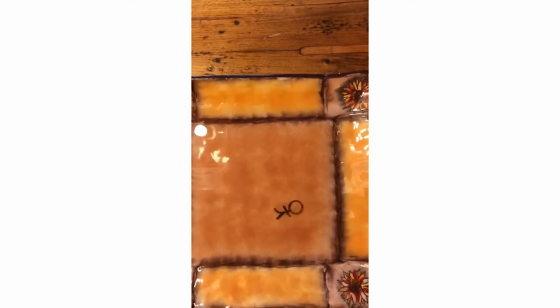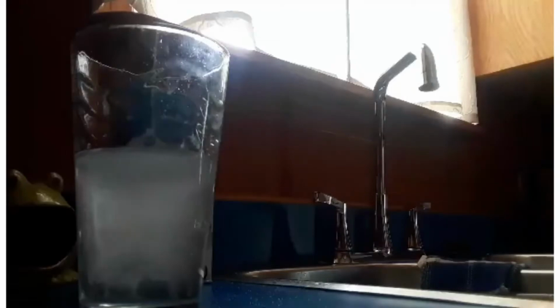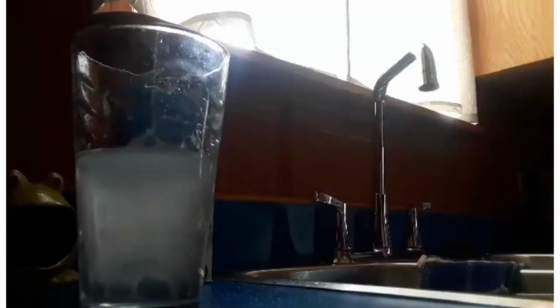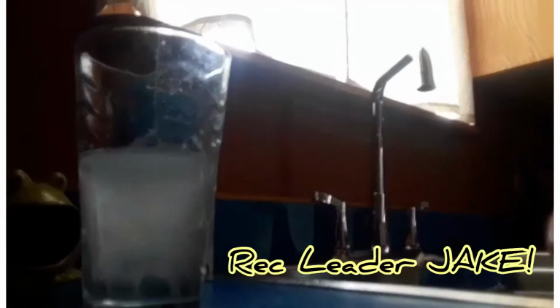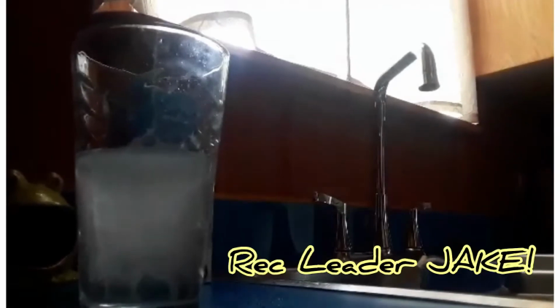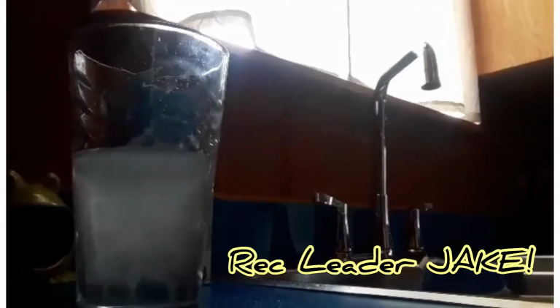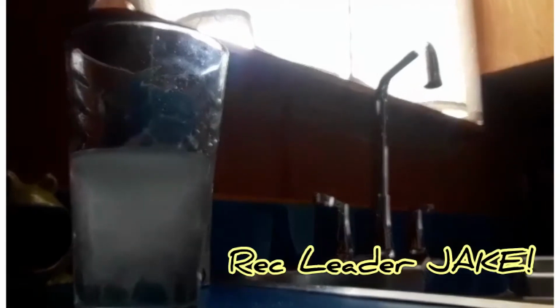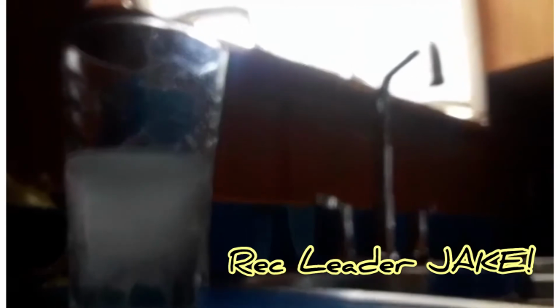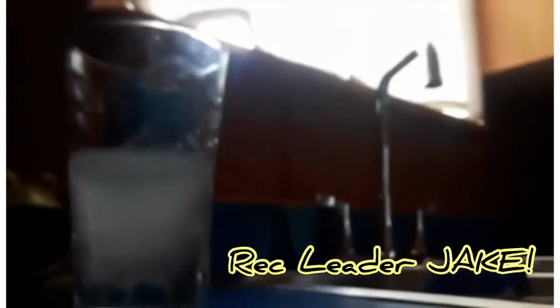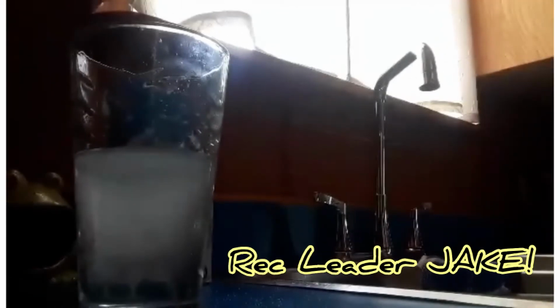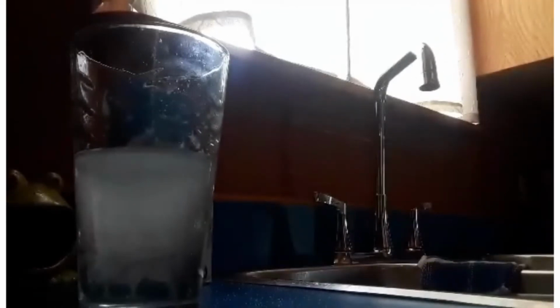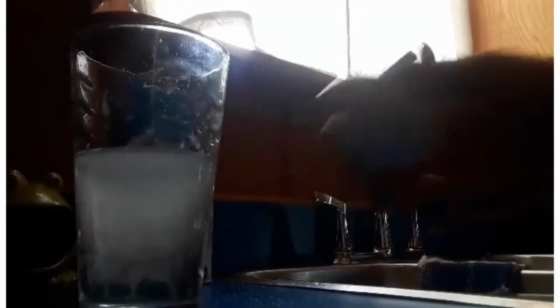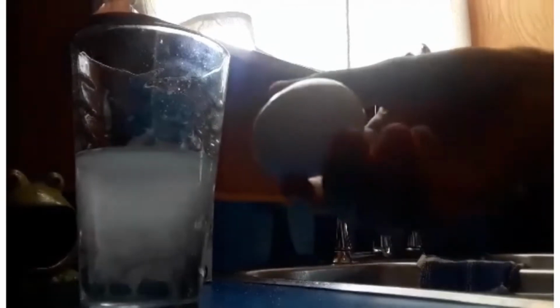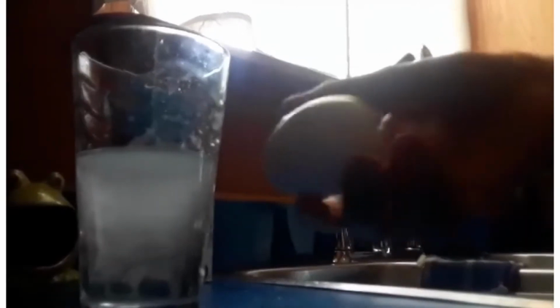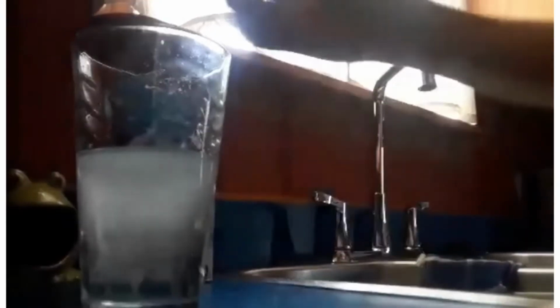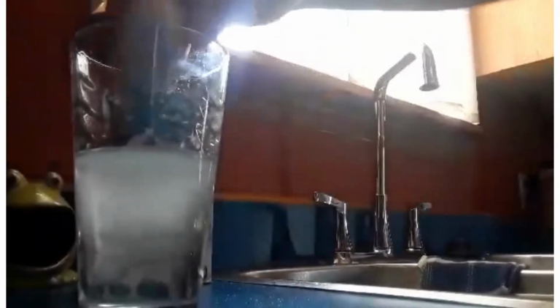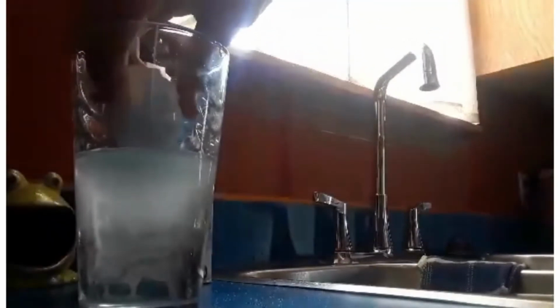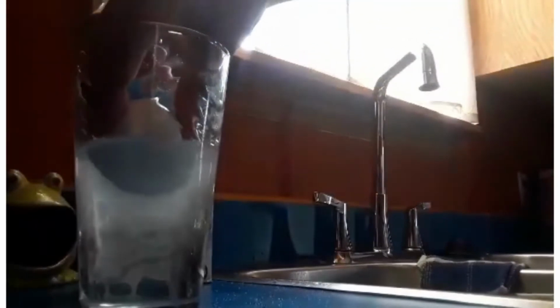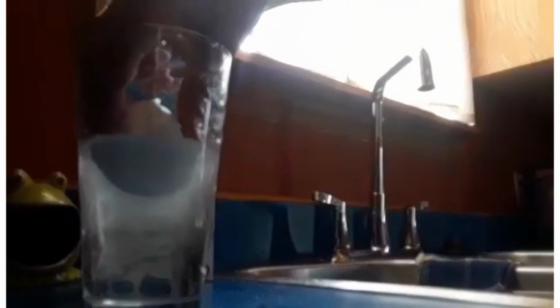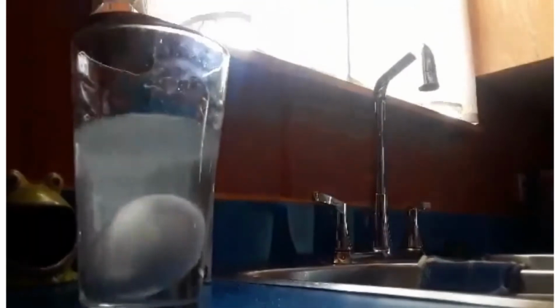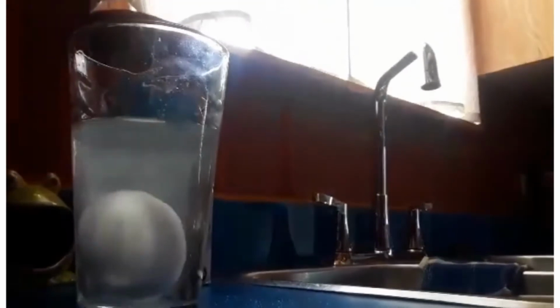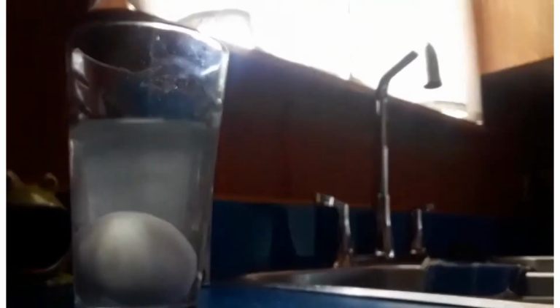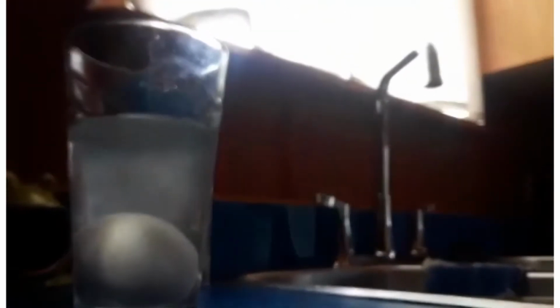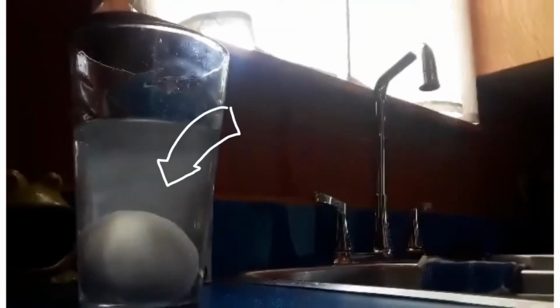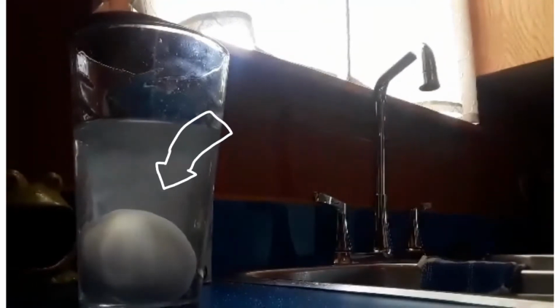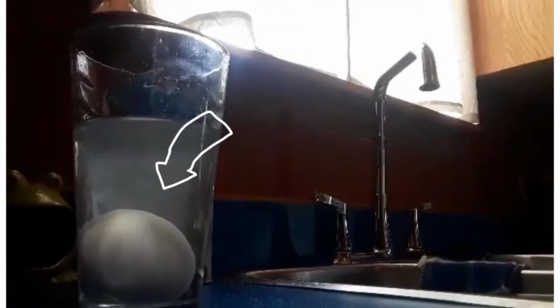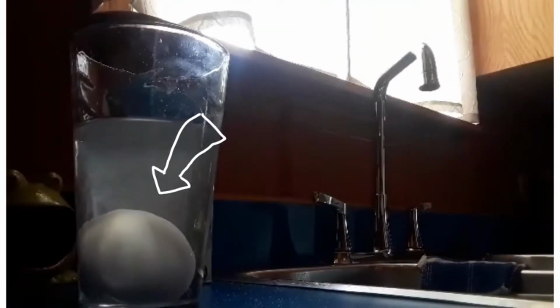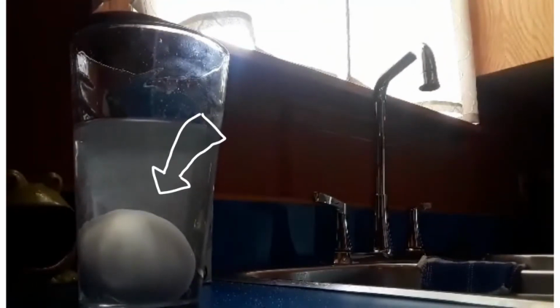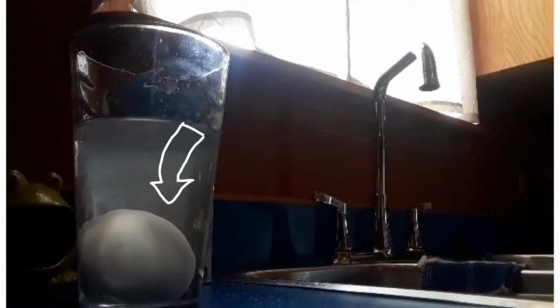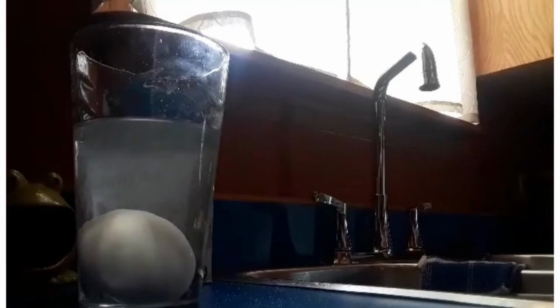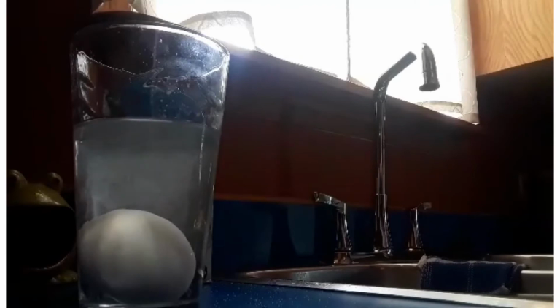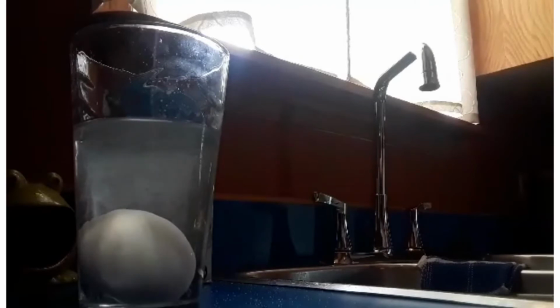Hey guys, it's Jake from PSP Gage Town and today we're gonna do a little science experiment. If I take an egg and I put it in this glass of water, it'll sink right down to the bottom. What I'm gonna do today is I'm gonna make that egg float.